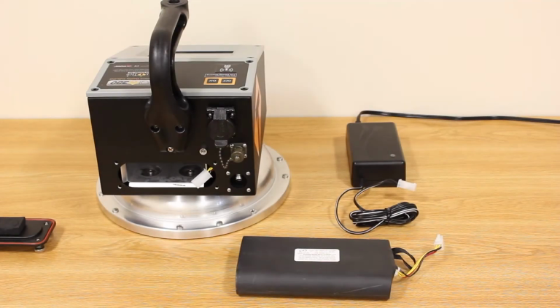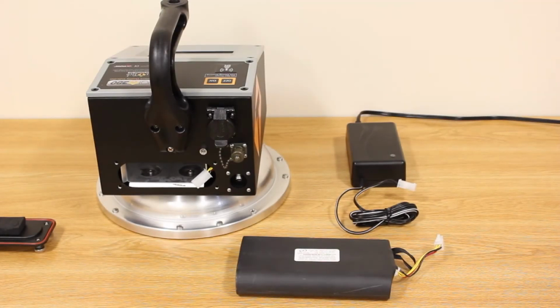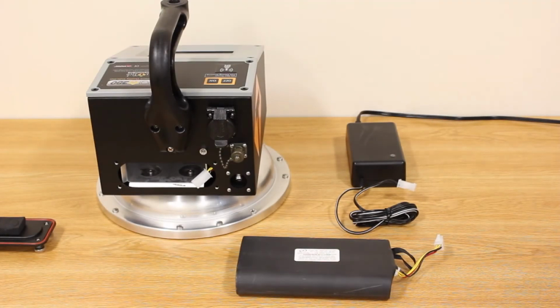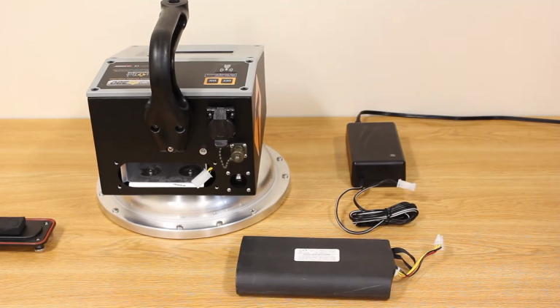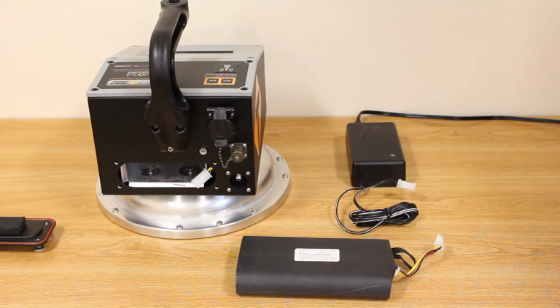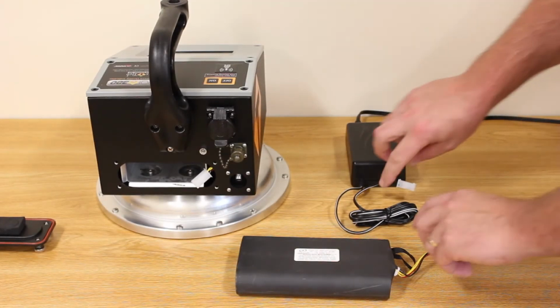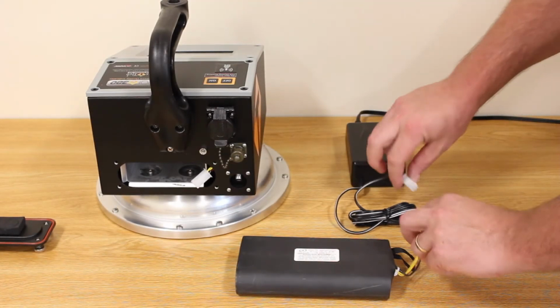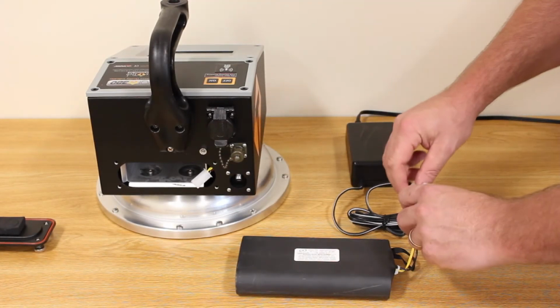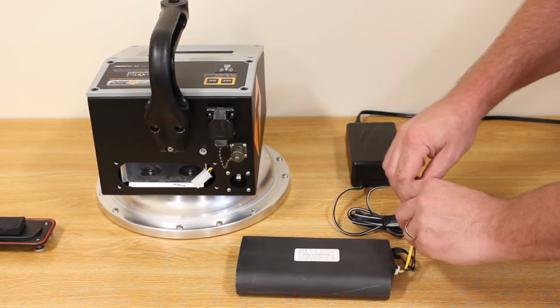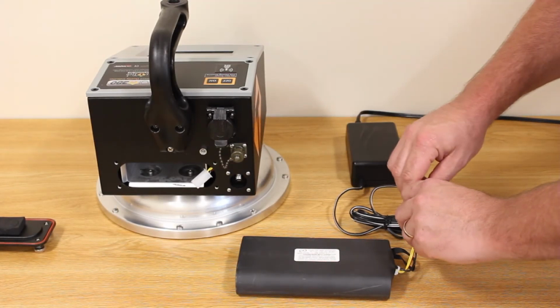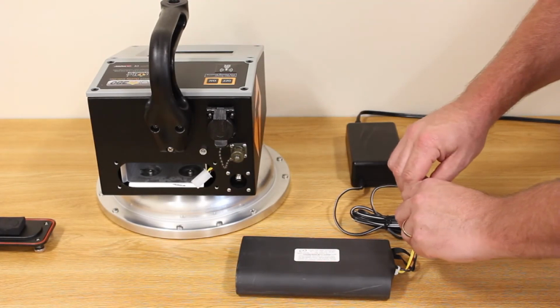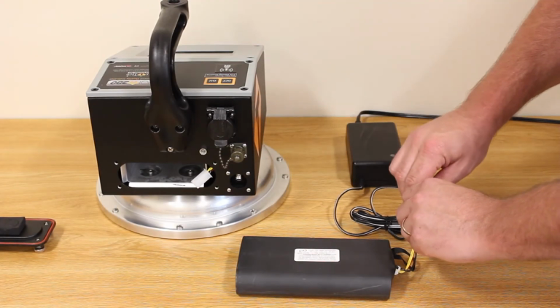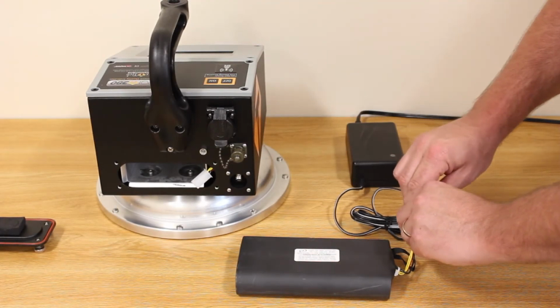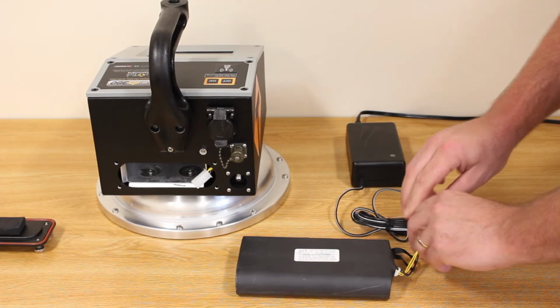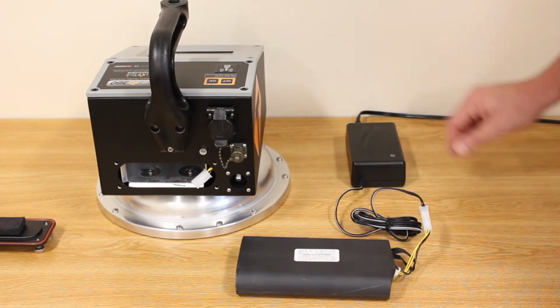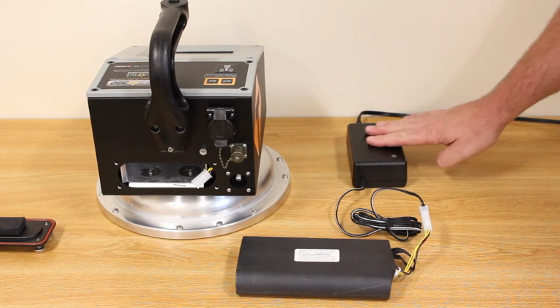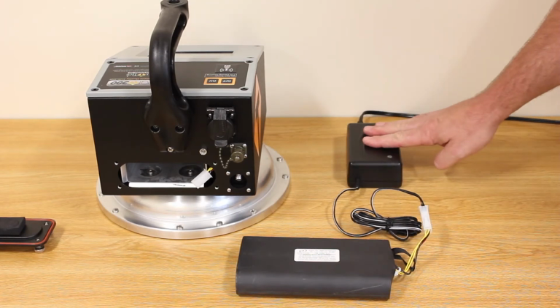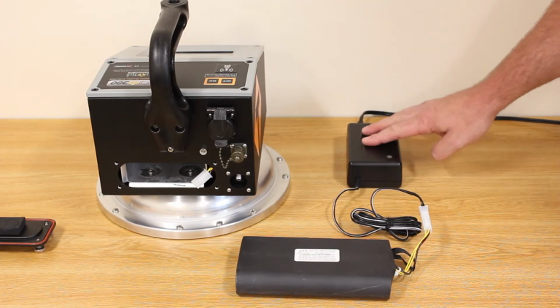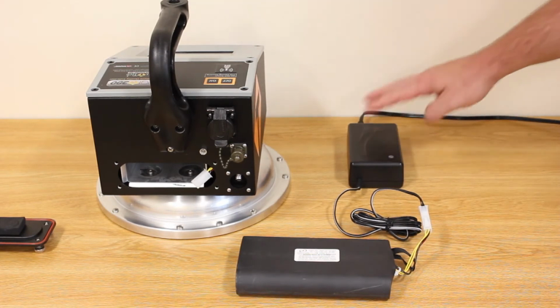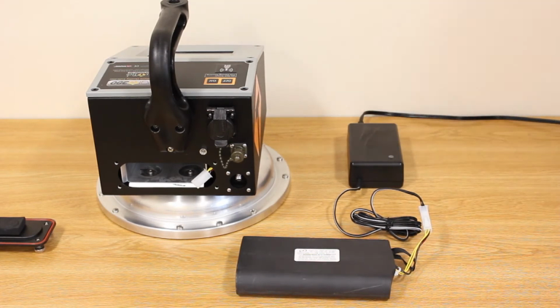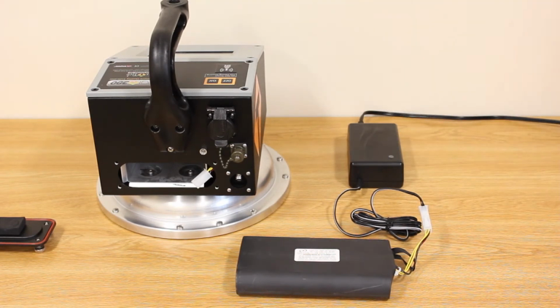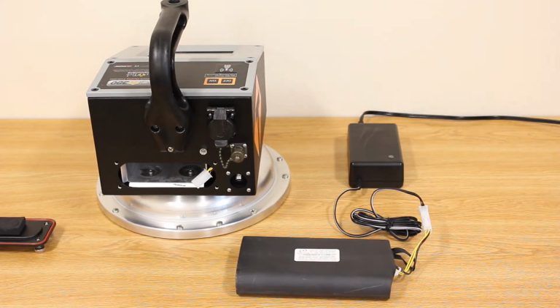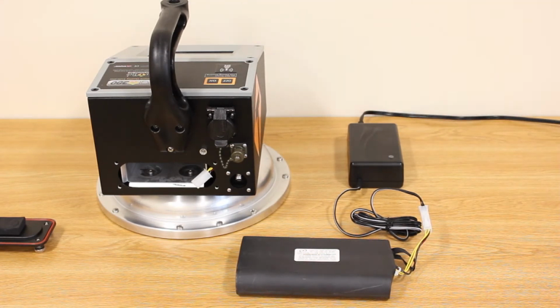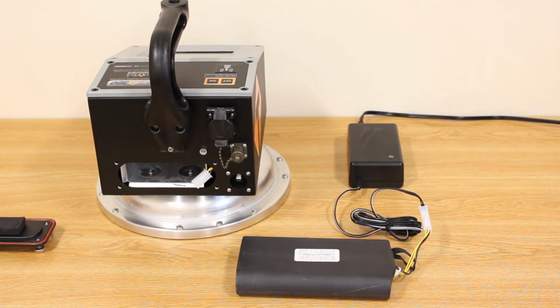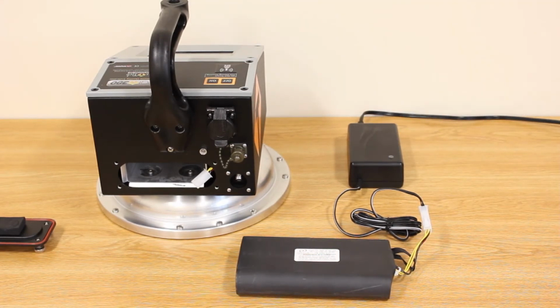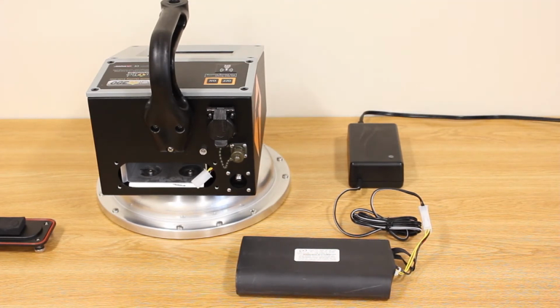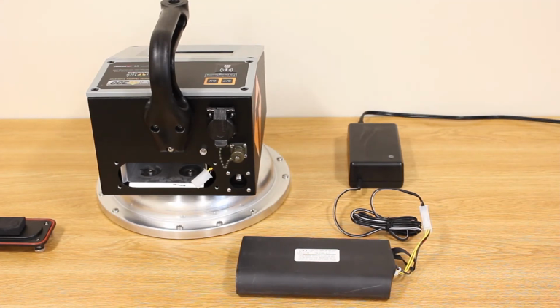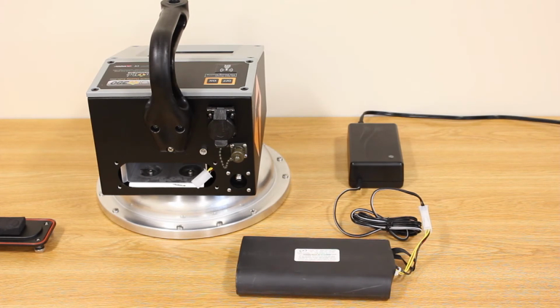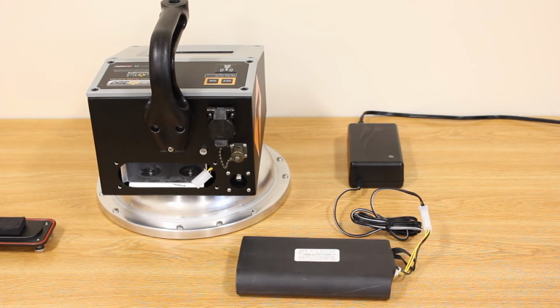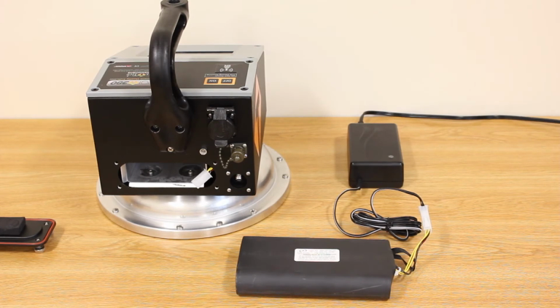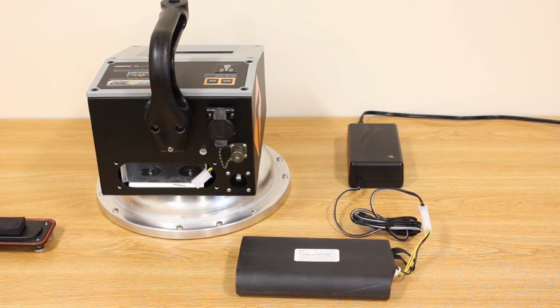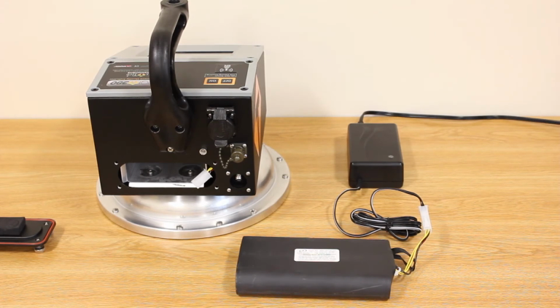Now we'll connect the drained battery to the external charger and plug the external charger into a power source. Charge time is typically four hours.